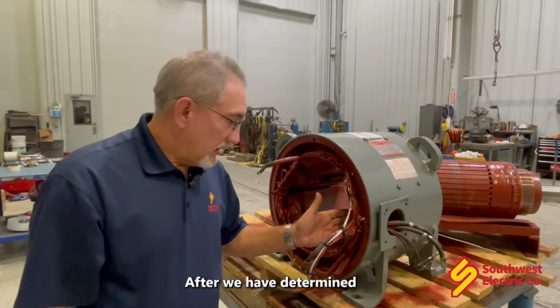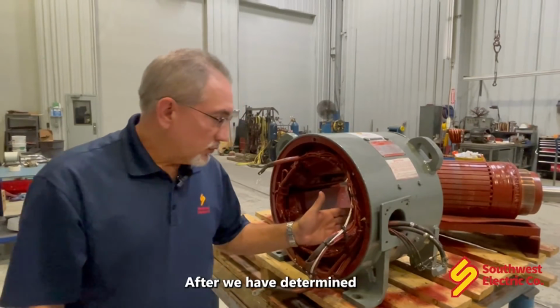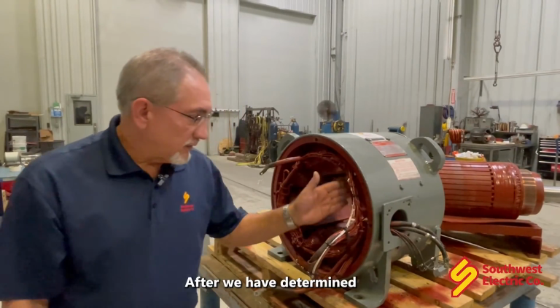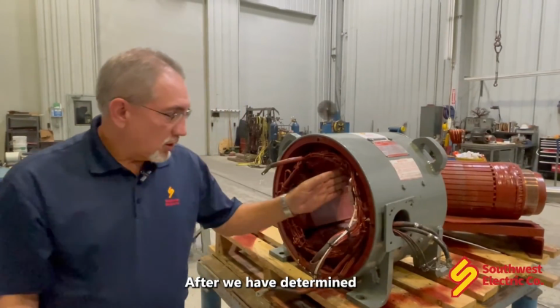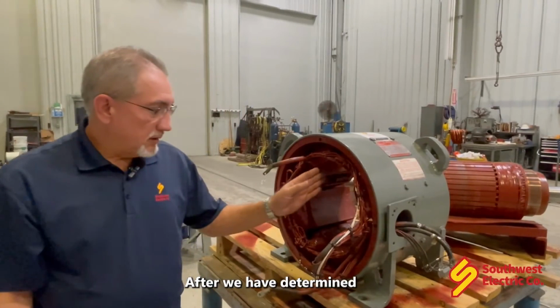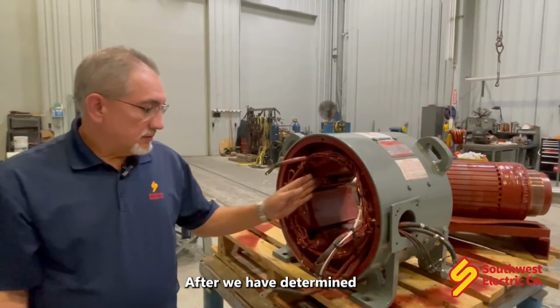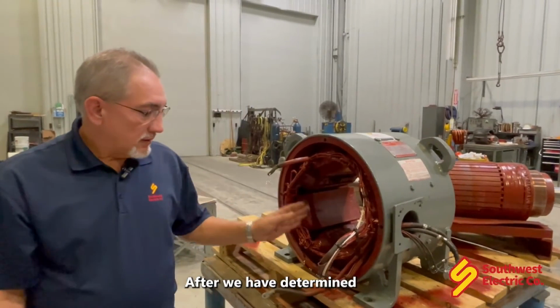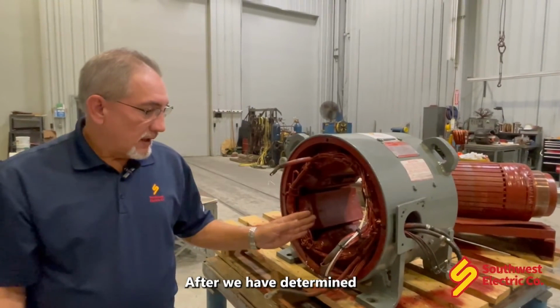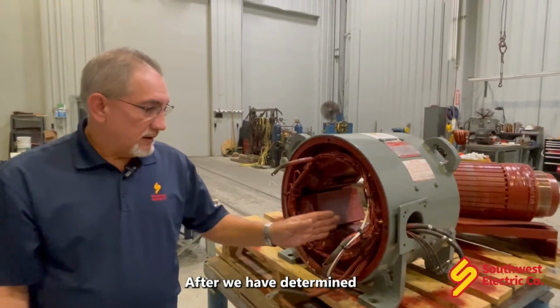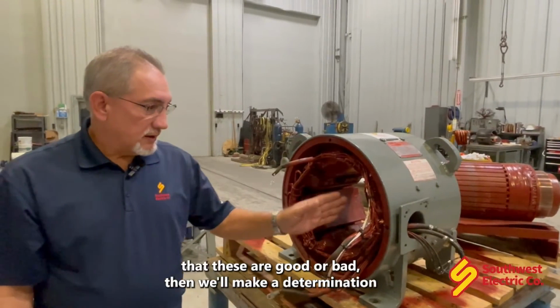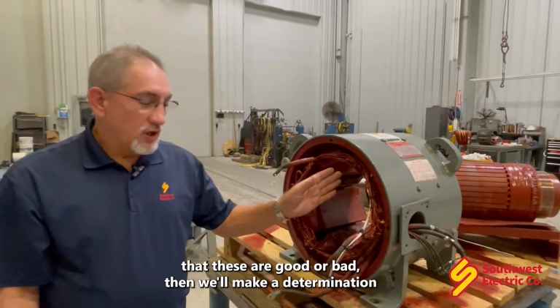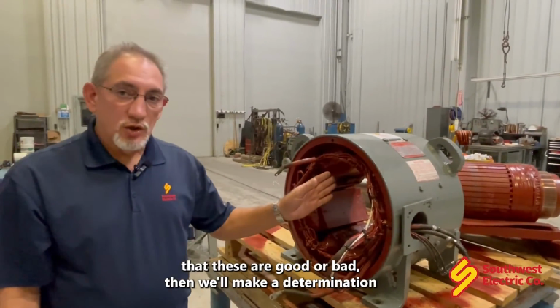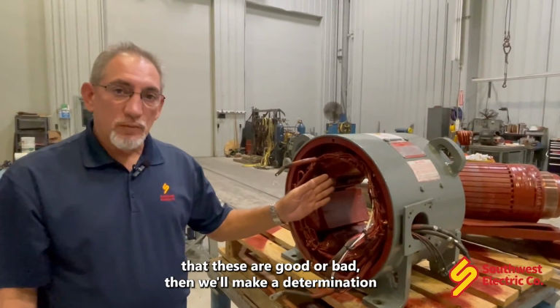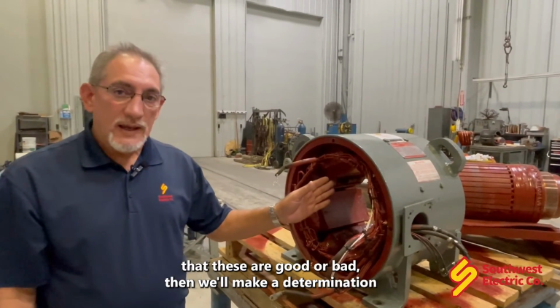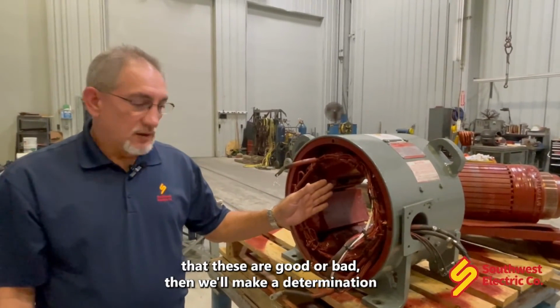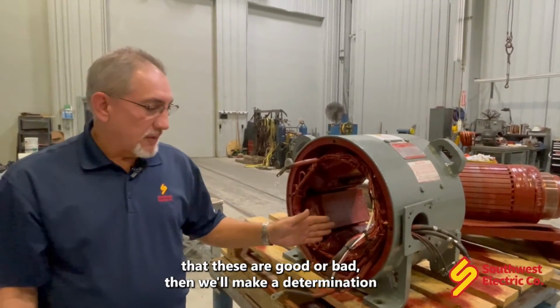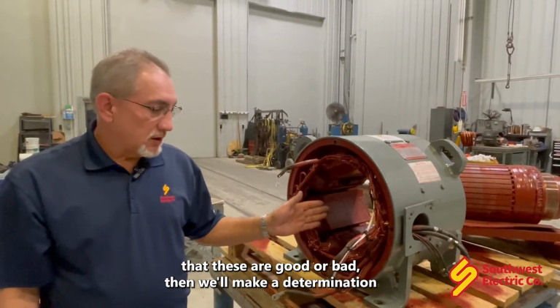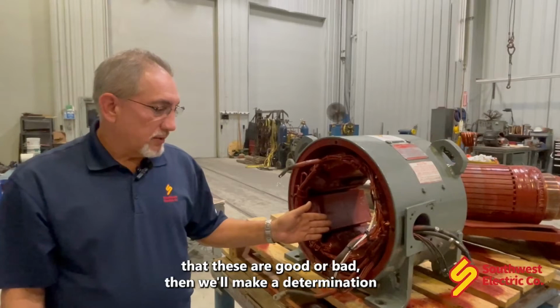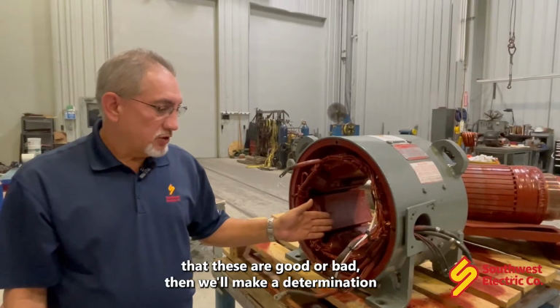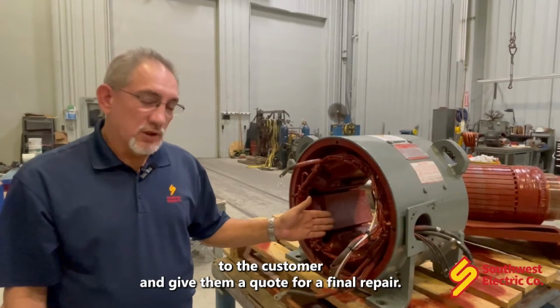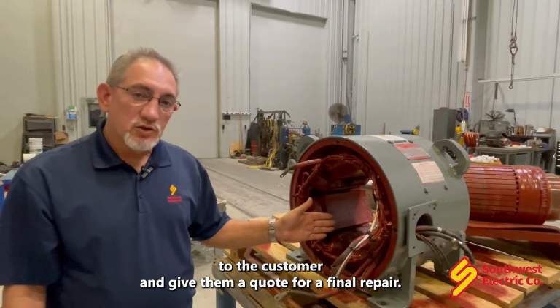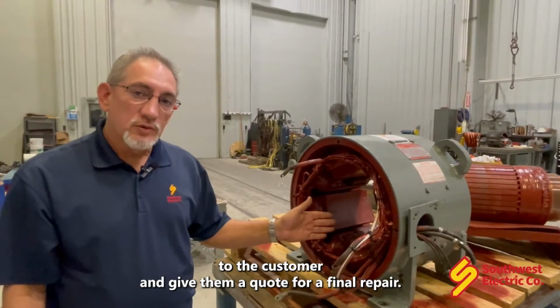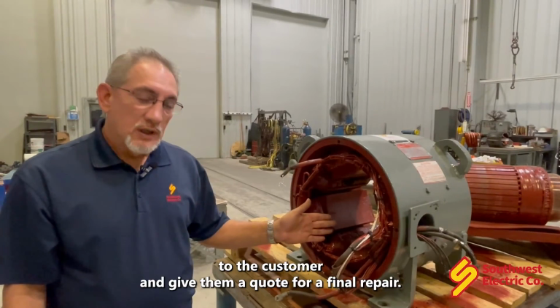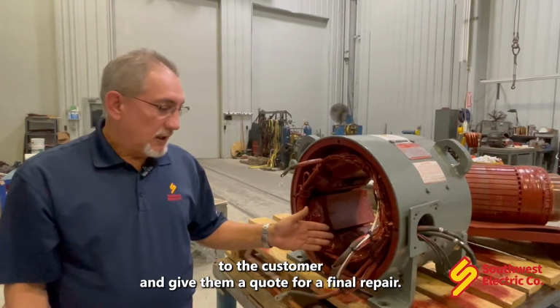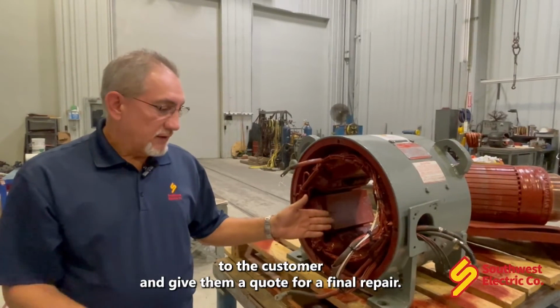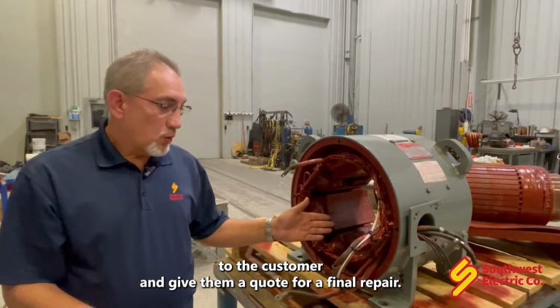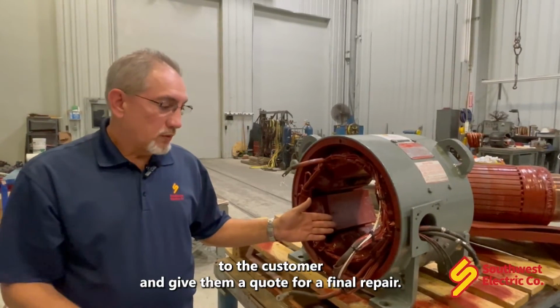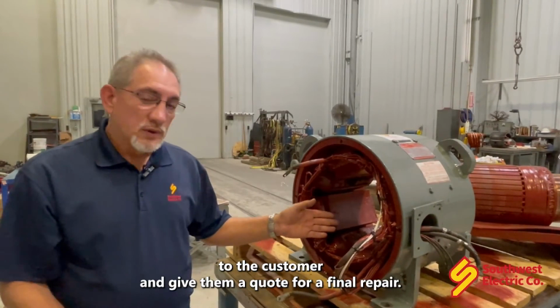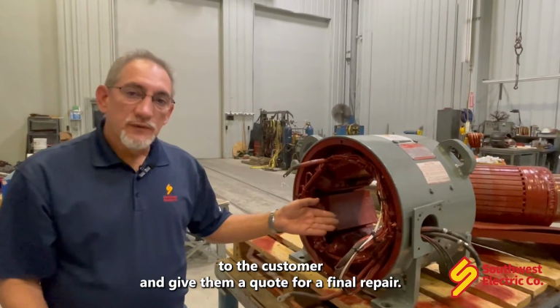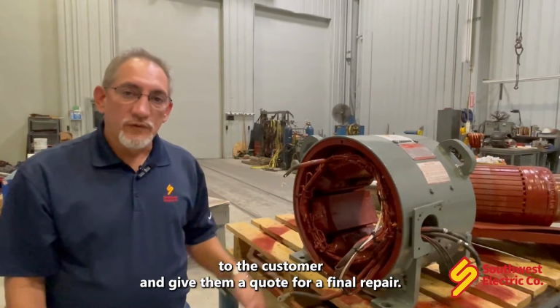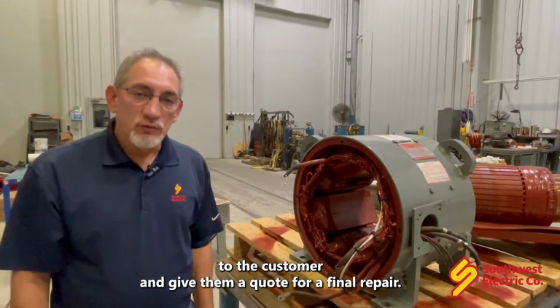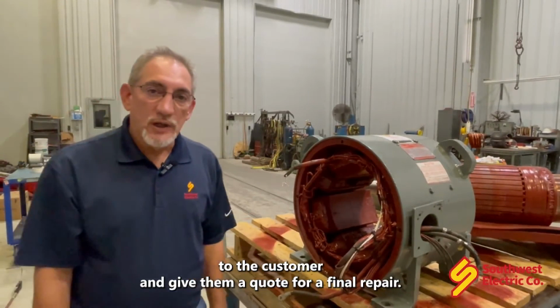After we have determined that these check good or bad, we'll make a determination to the customer and give them a quote for a final repair.